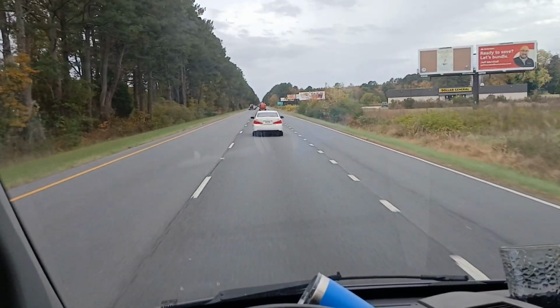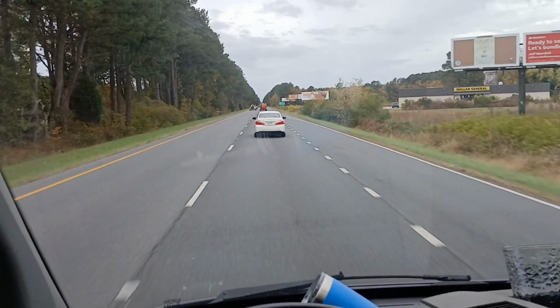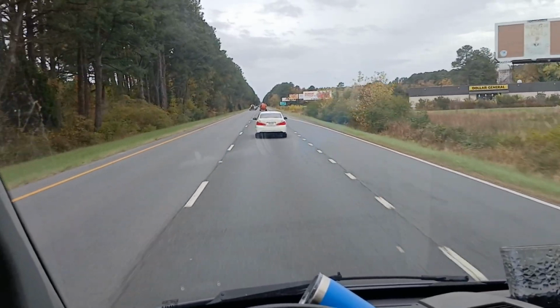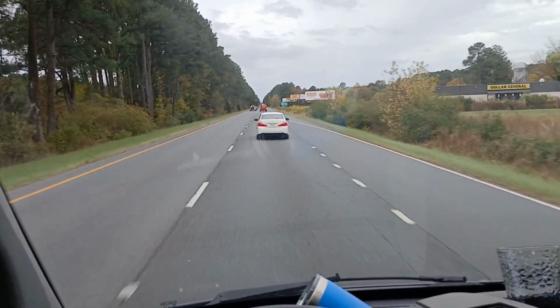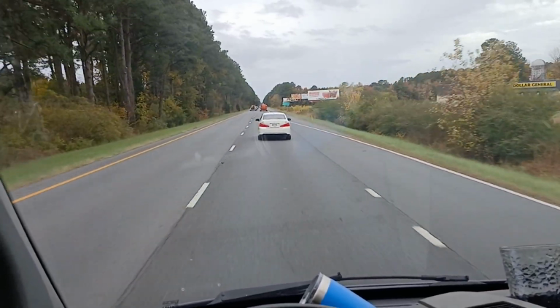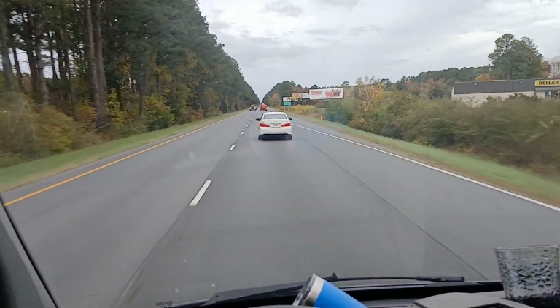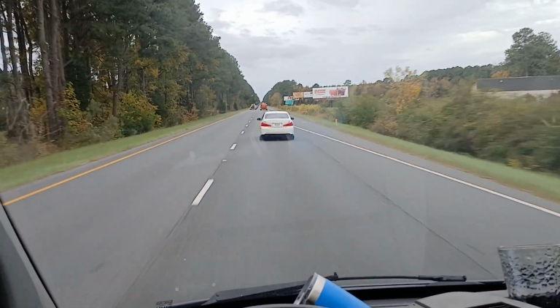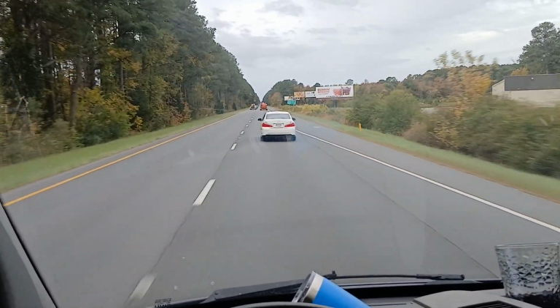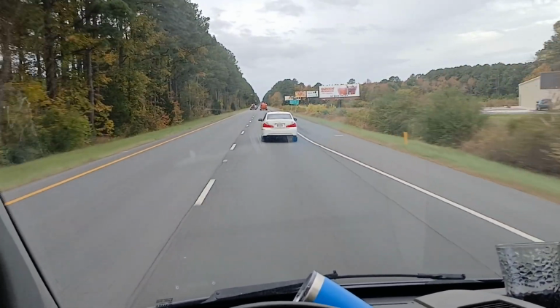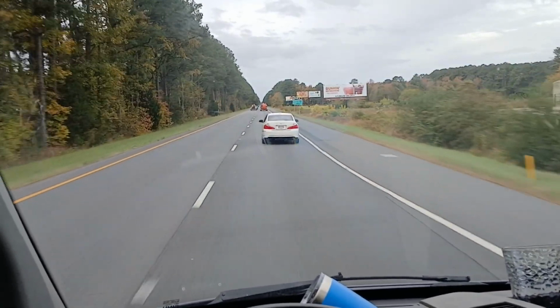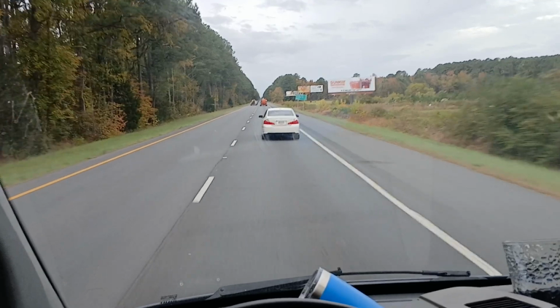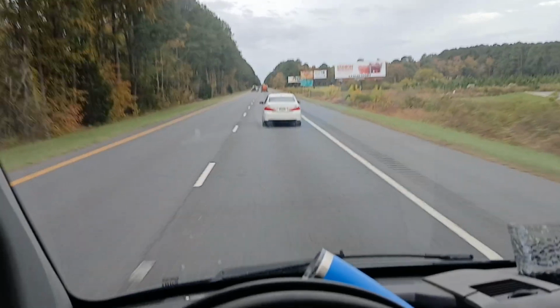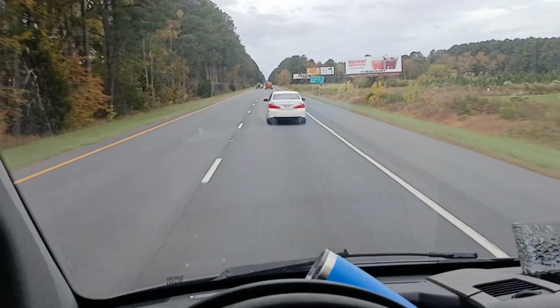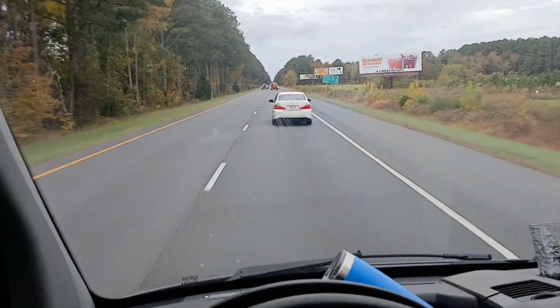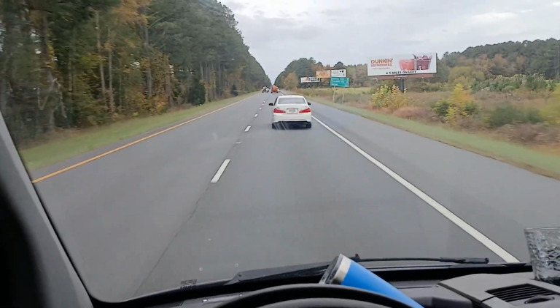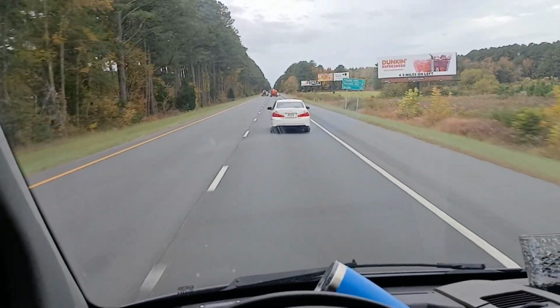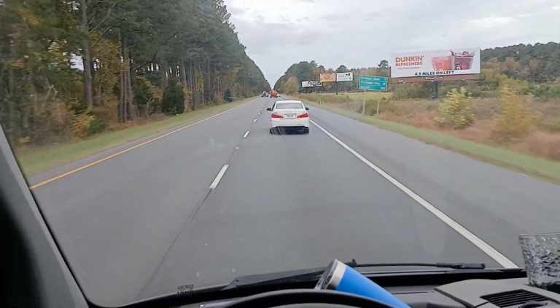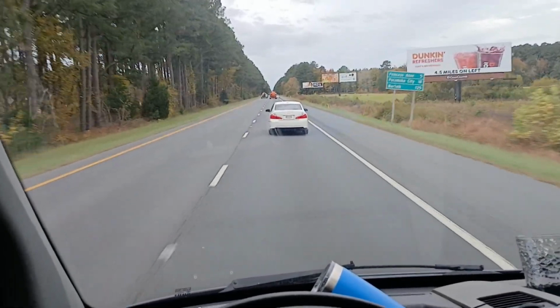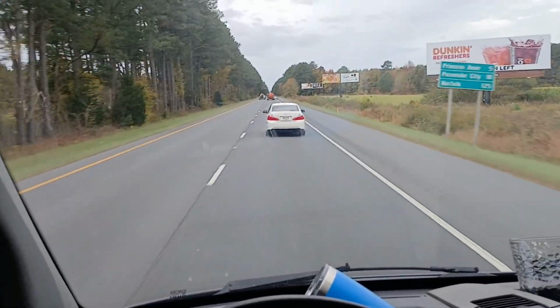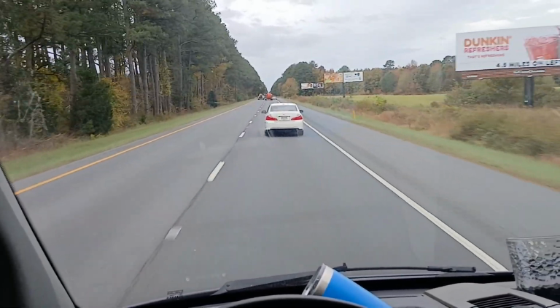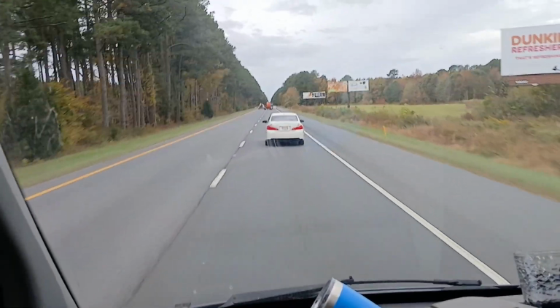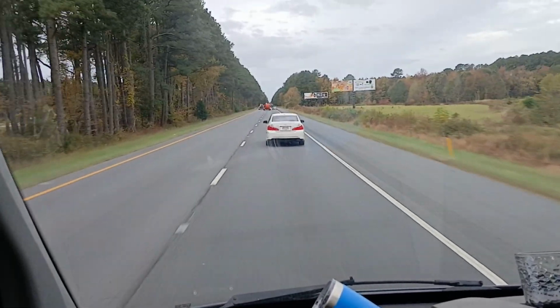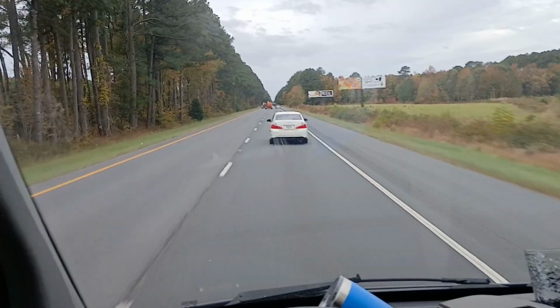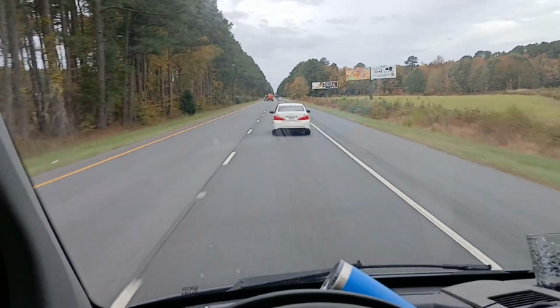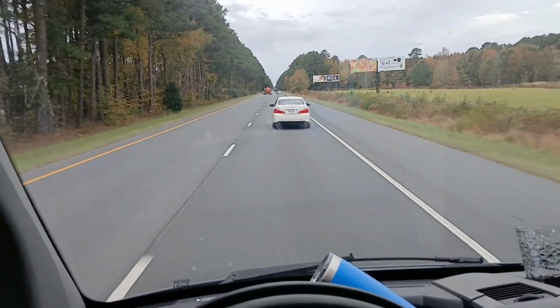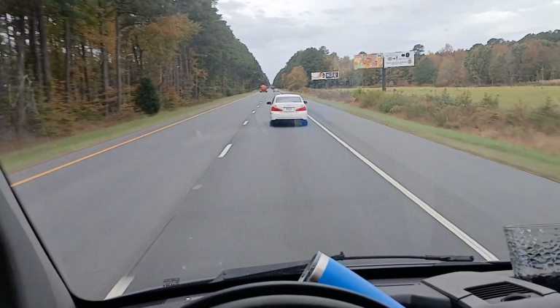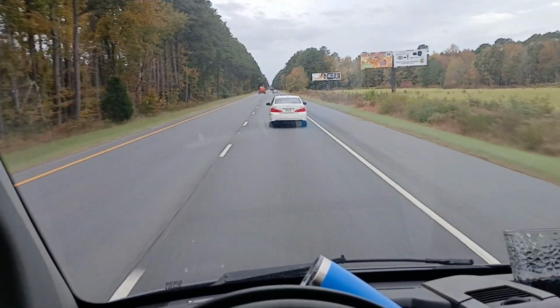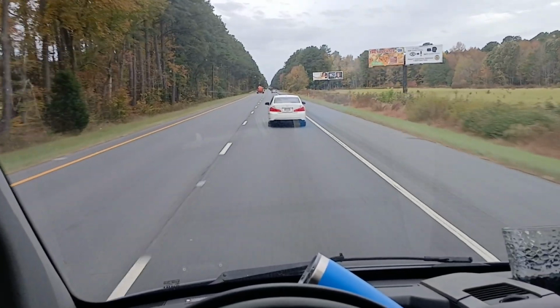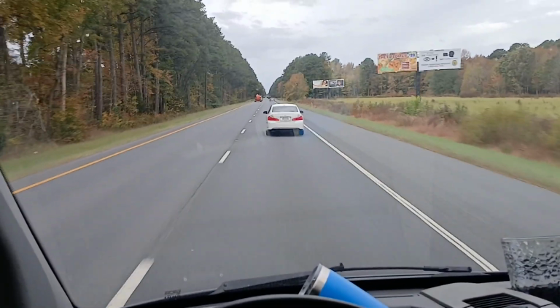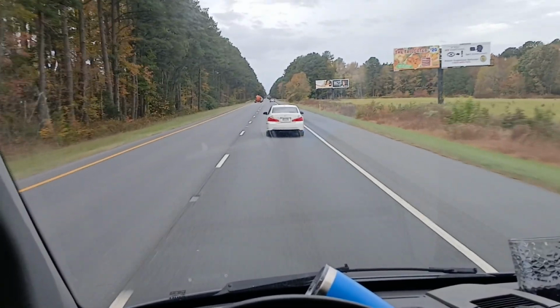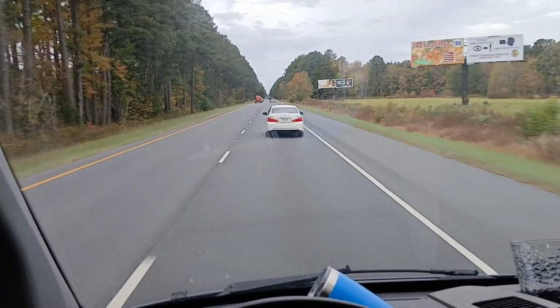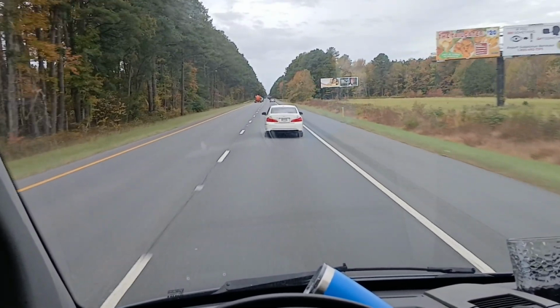We're gonna walk around the town and check out the sights. I'm gonna try to catch up with these guys and see if I can get a better shot.